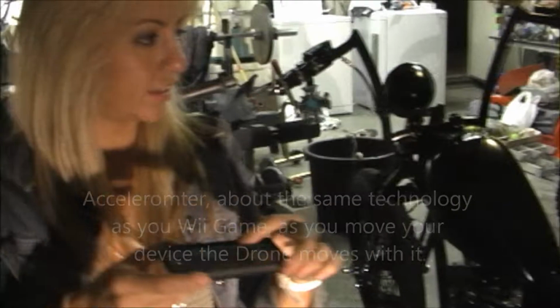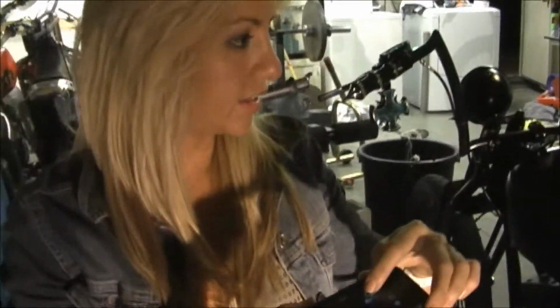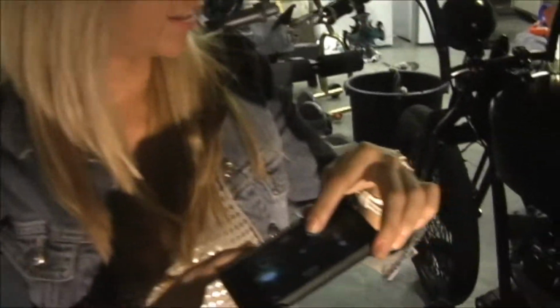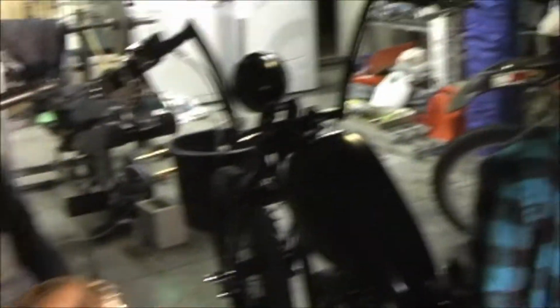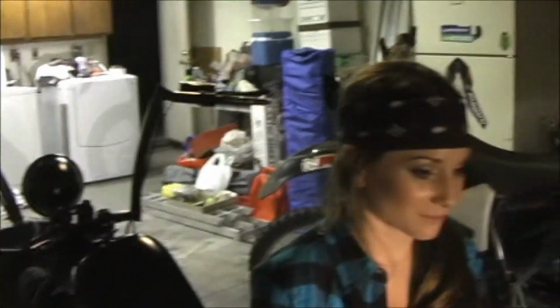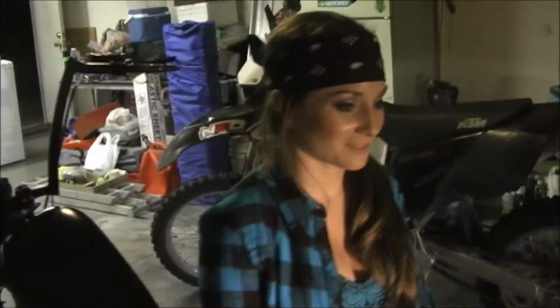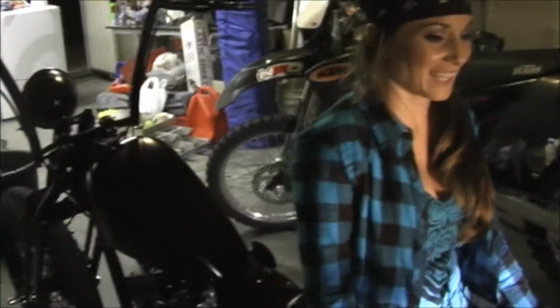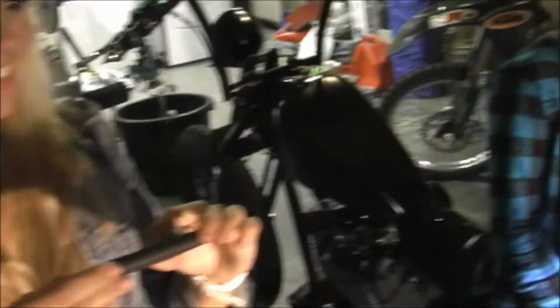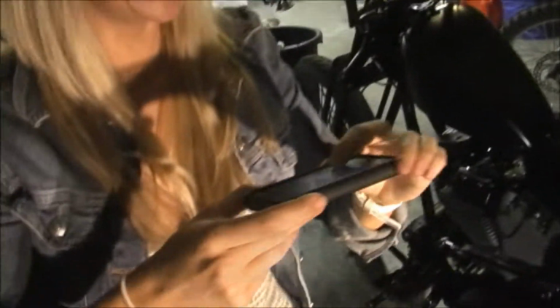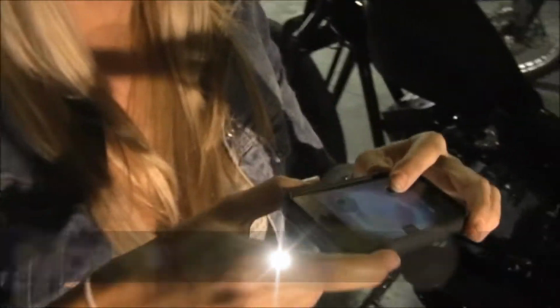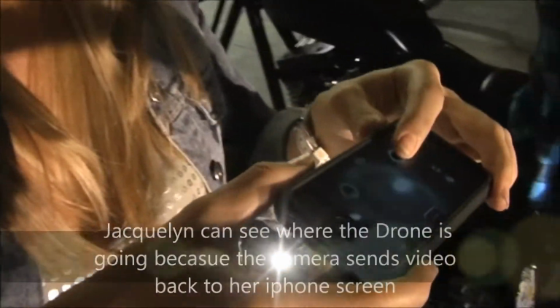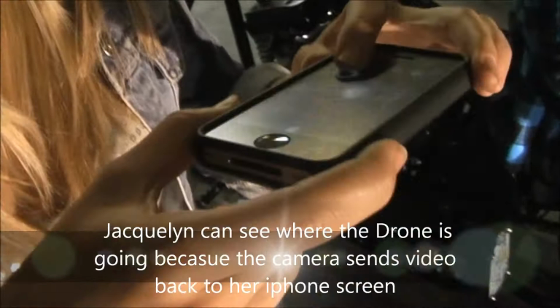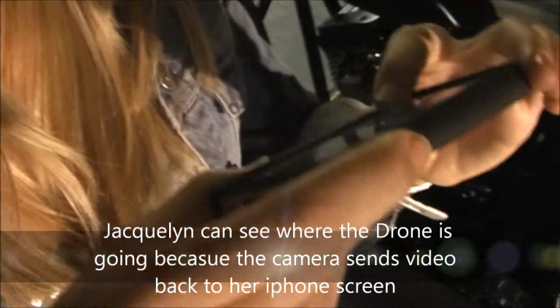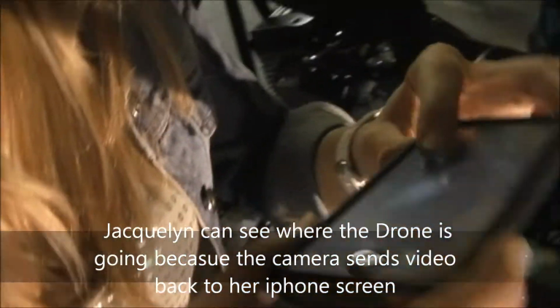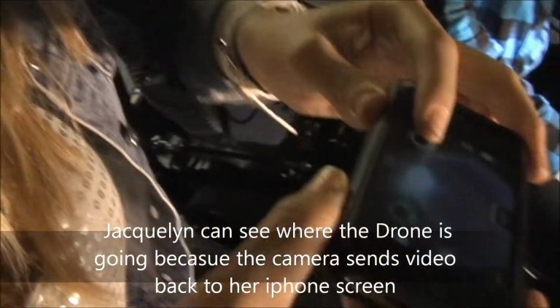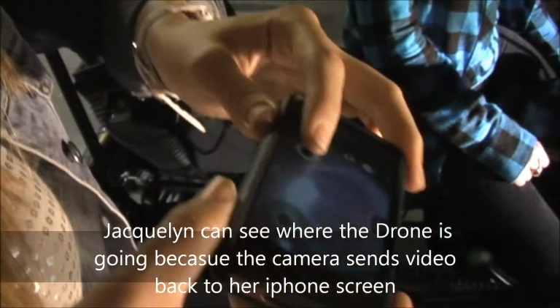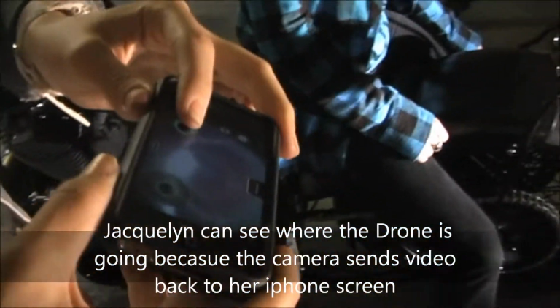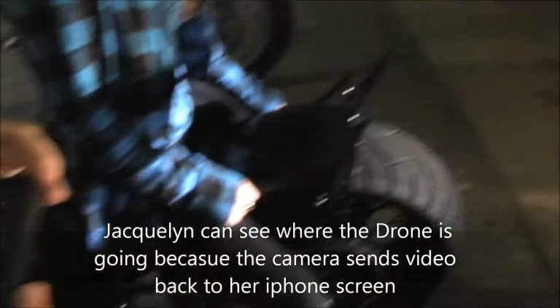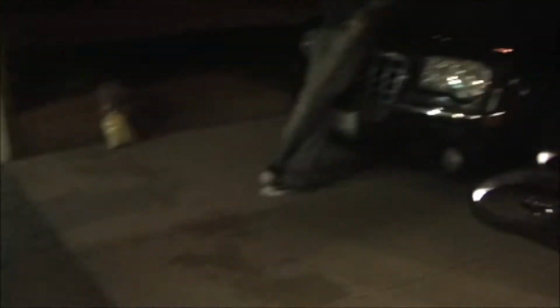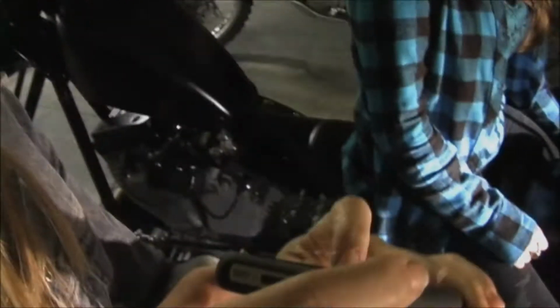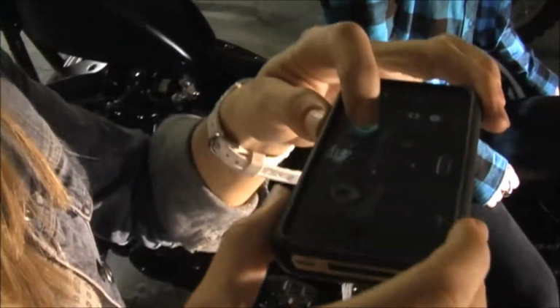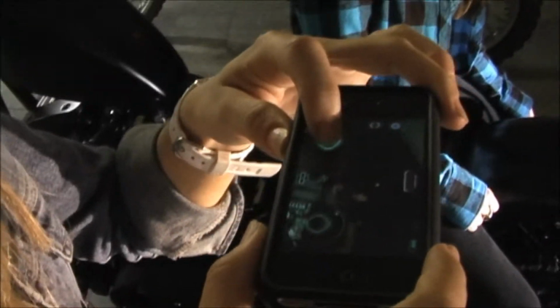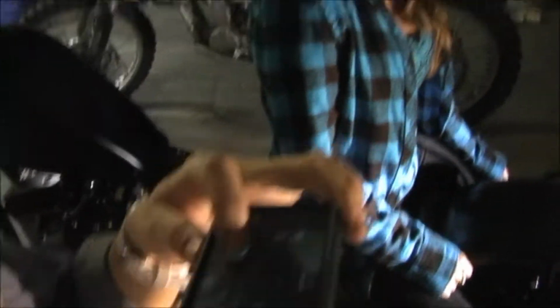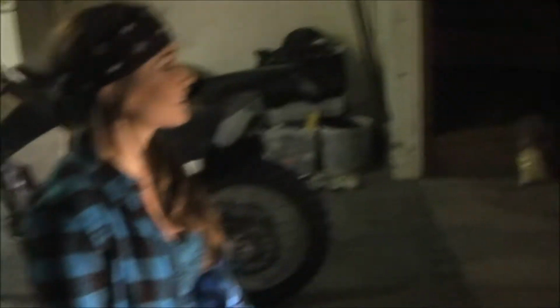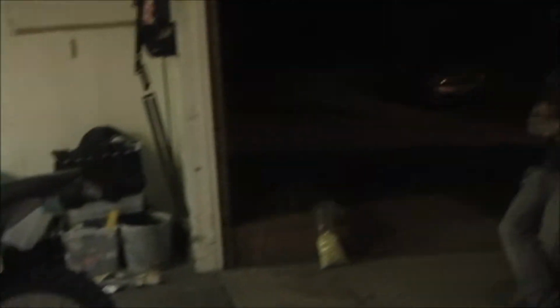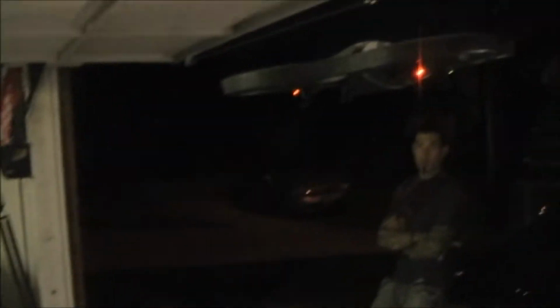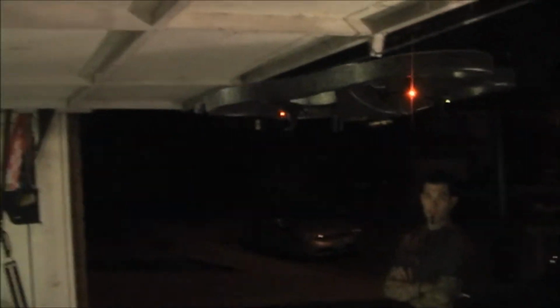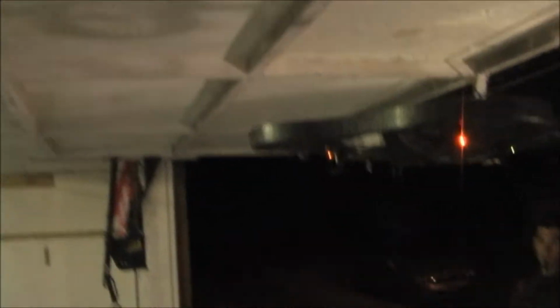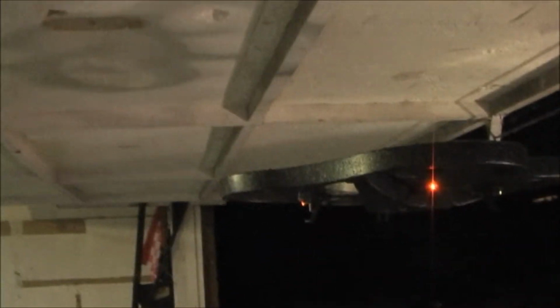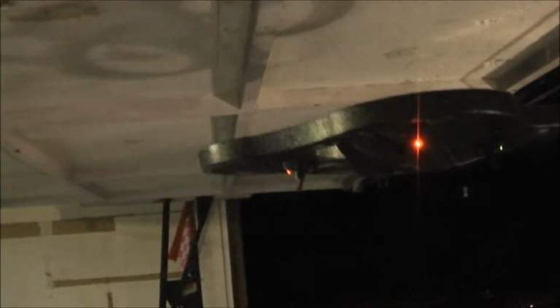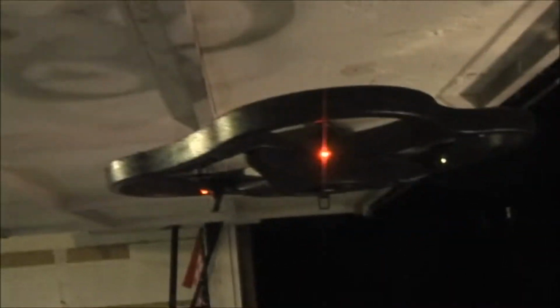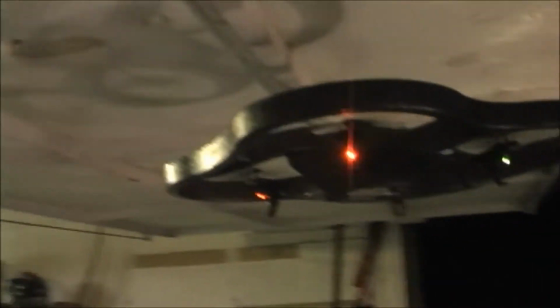It's pretty cool, right? Oh my god, it's really, really, really sensitive. Watch your head! Let's take it out to the street — what do you say?